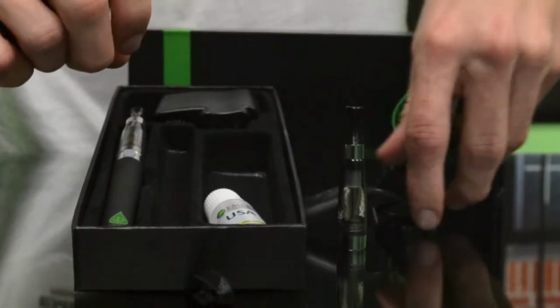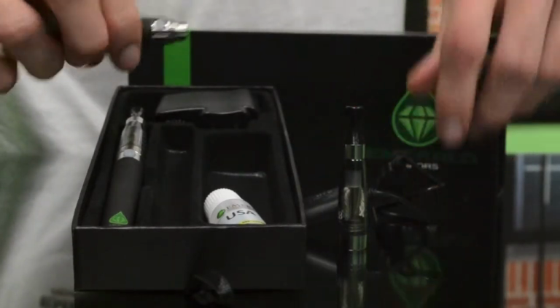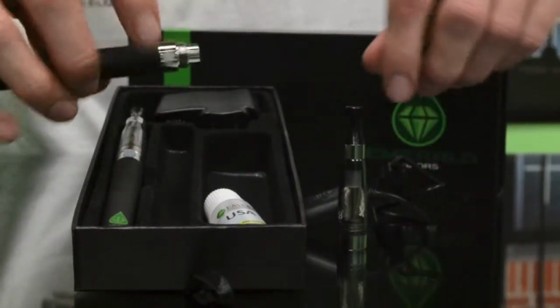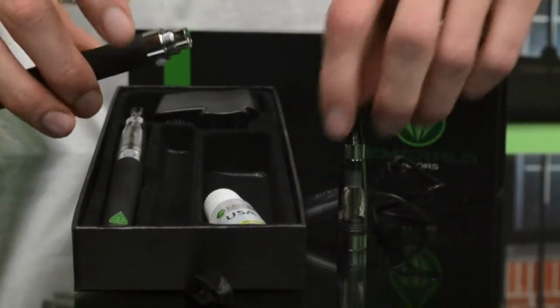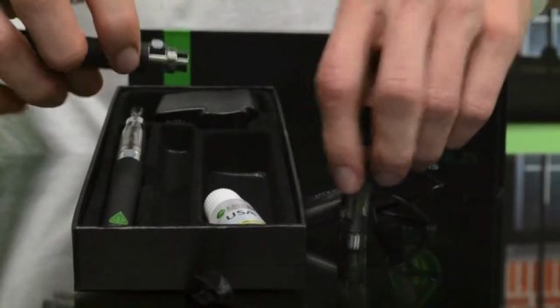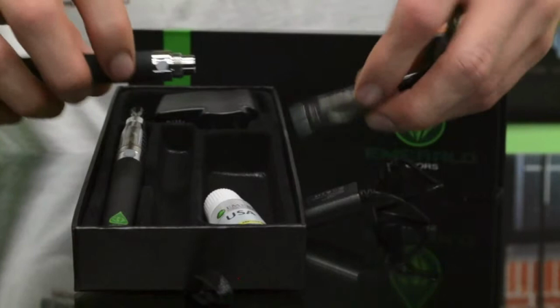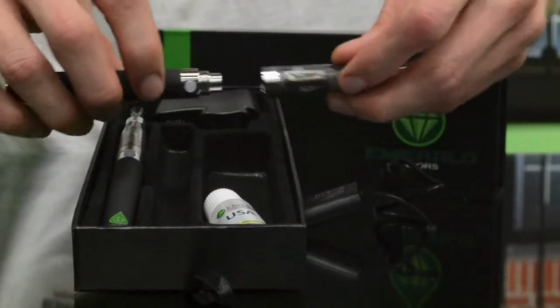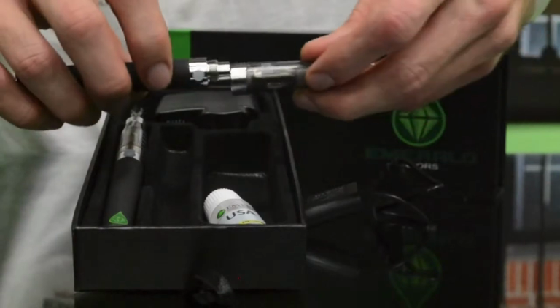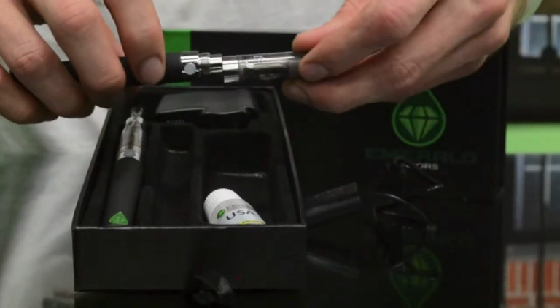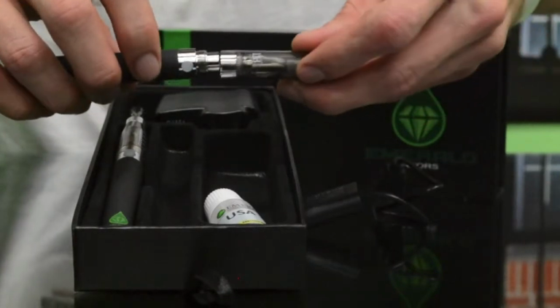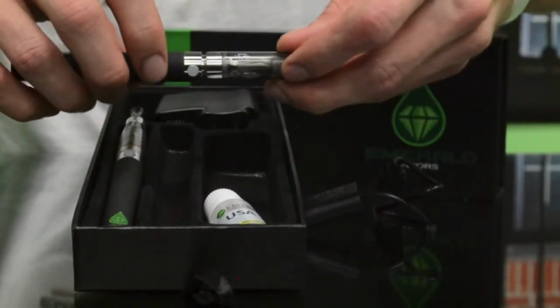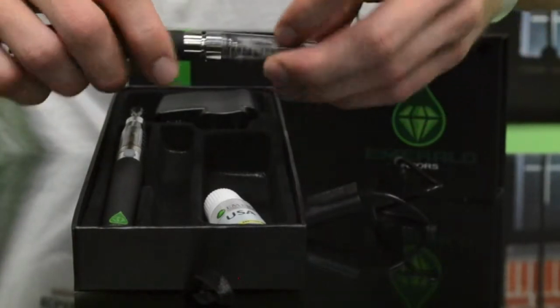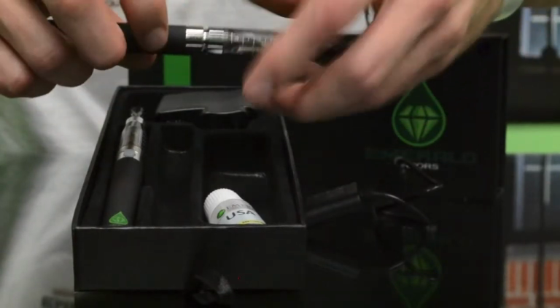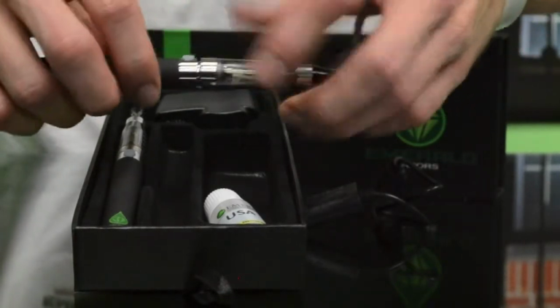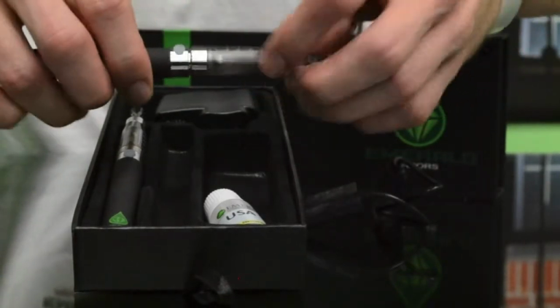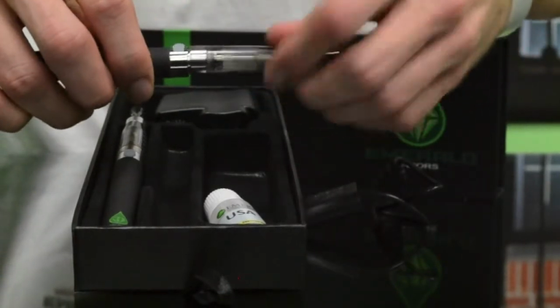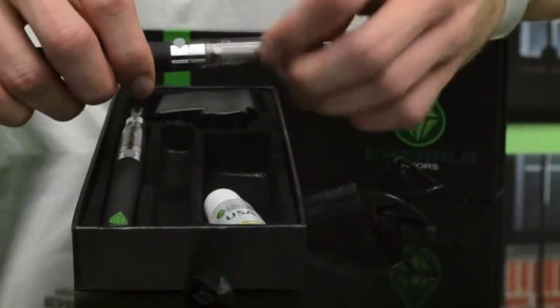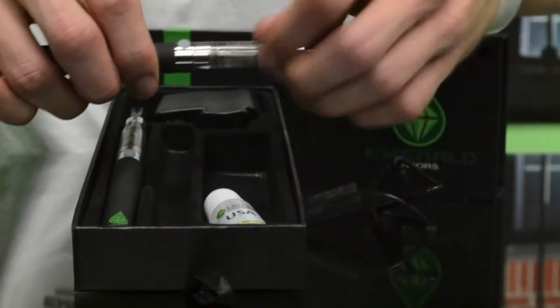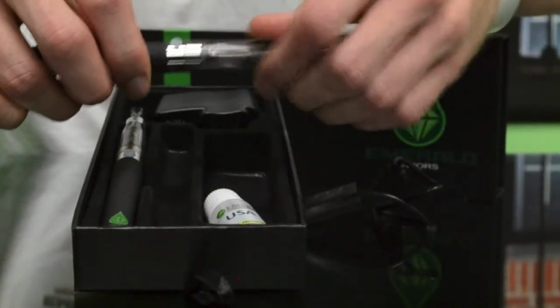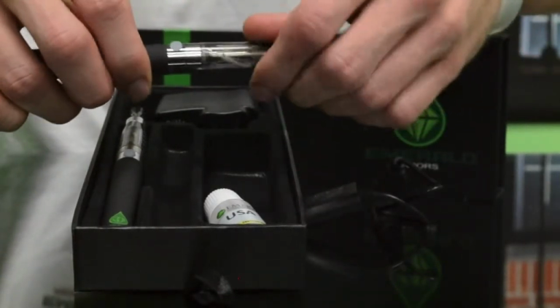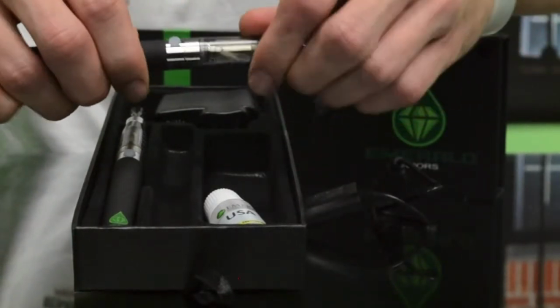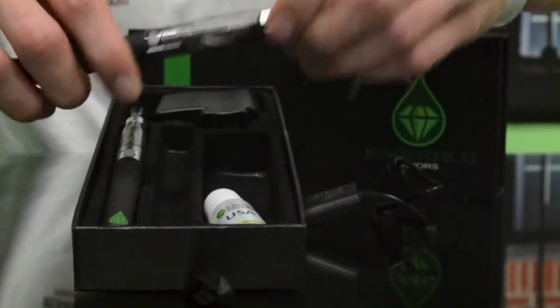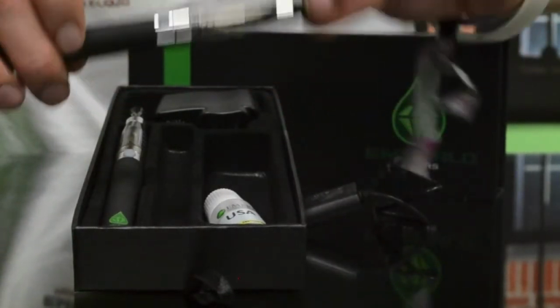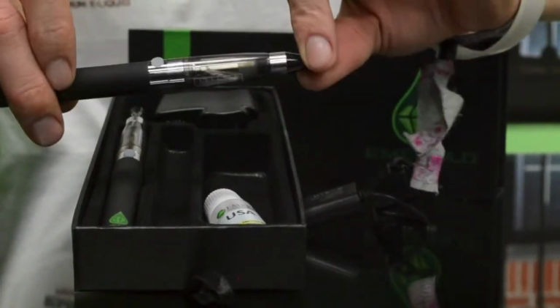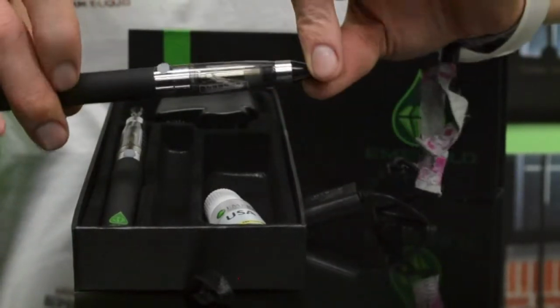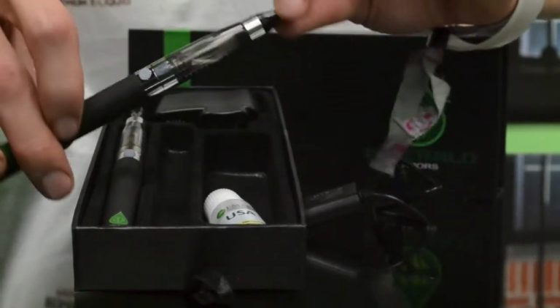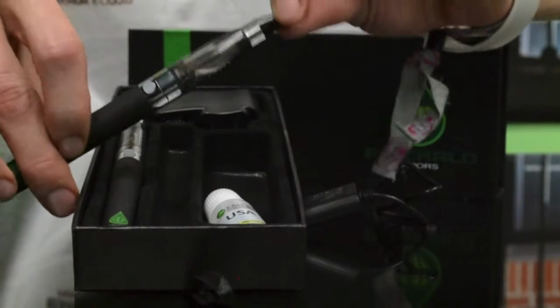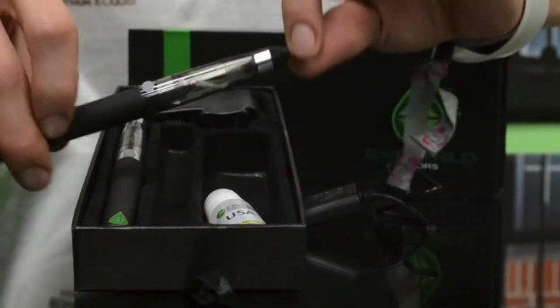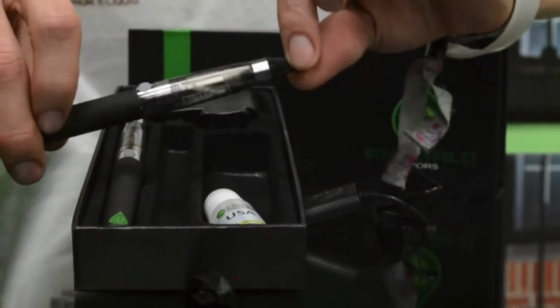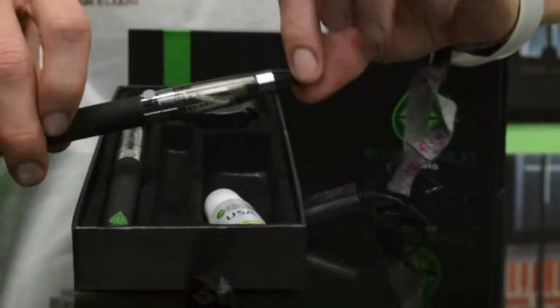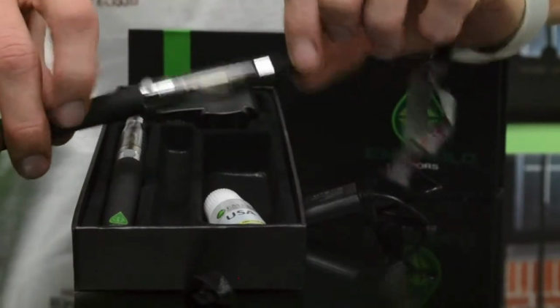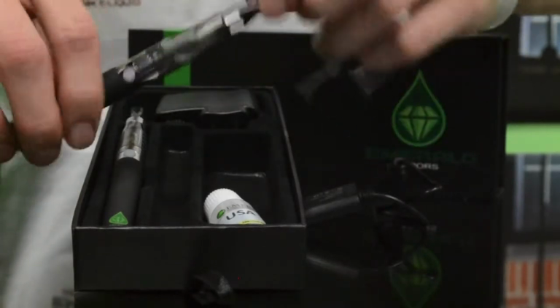Once it's done charging, you're going to screw on your tank. This is a CE4 clear-mizer that it comes with.